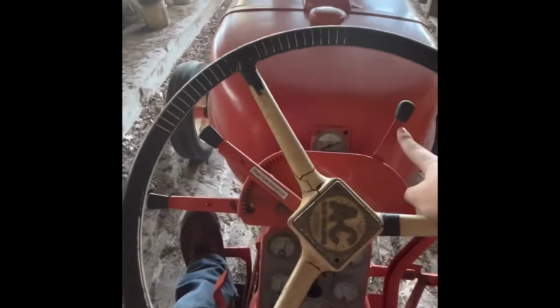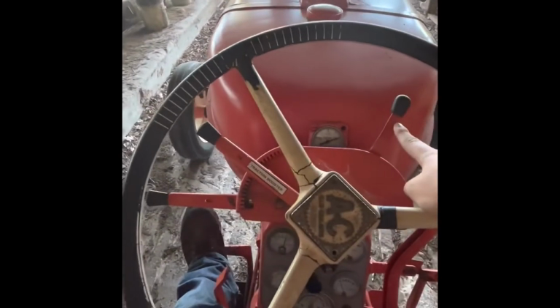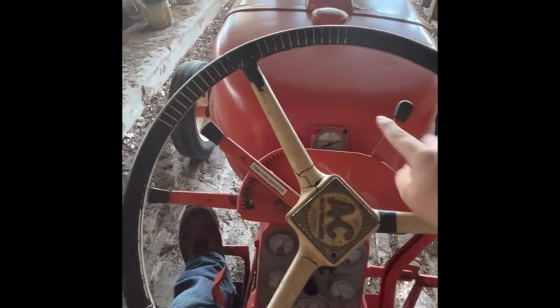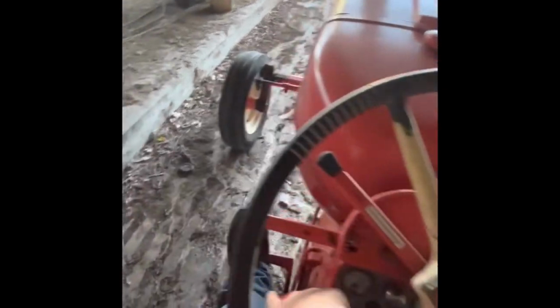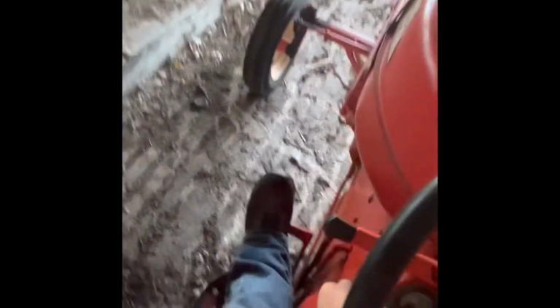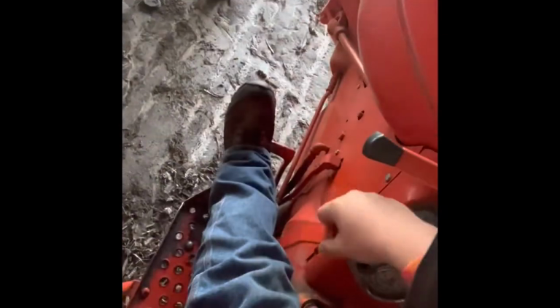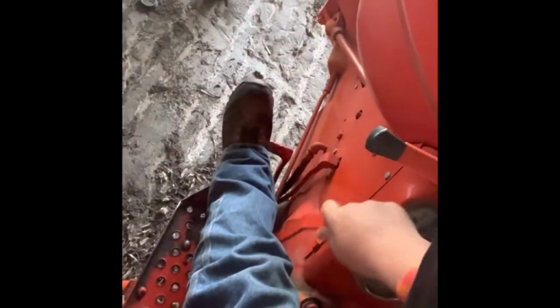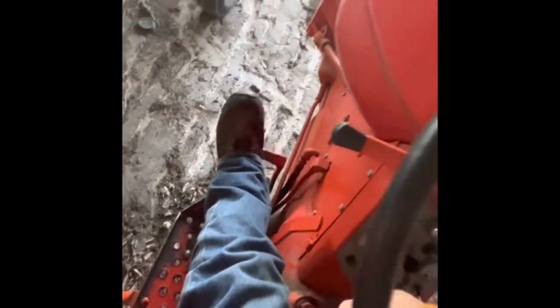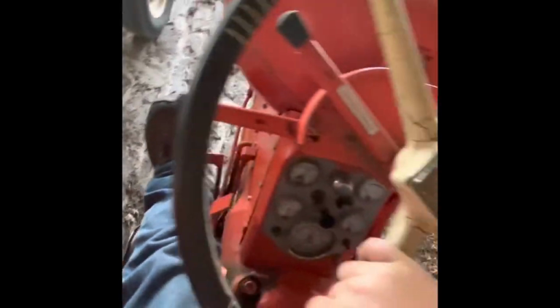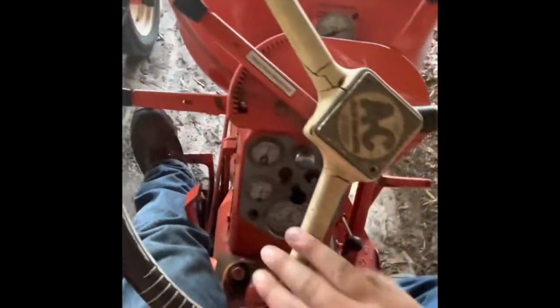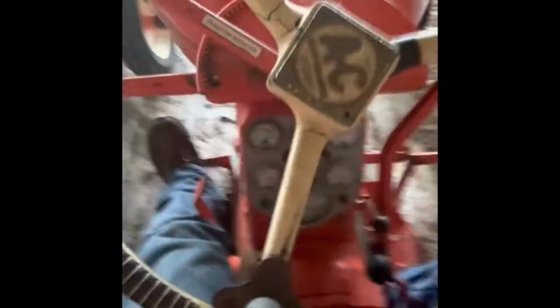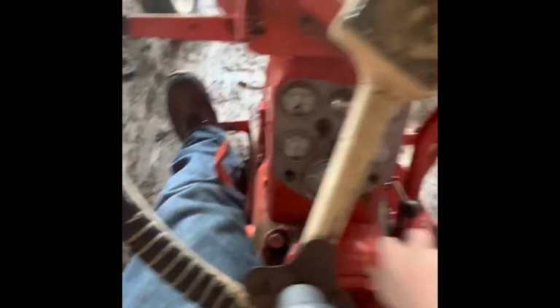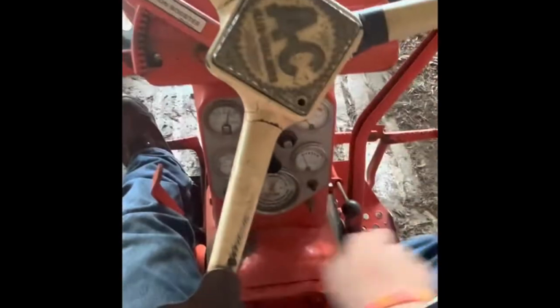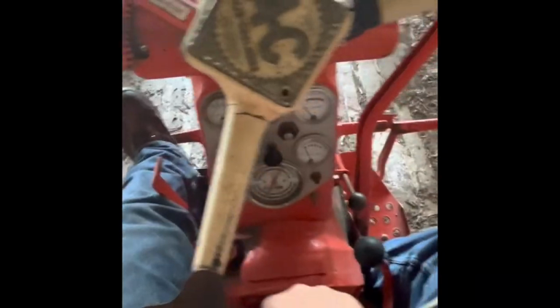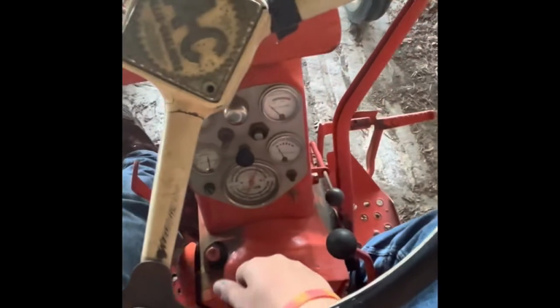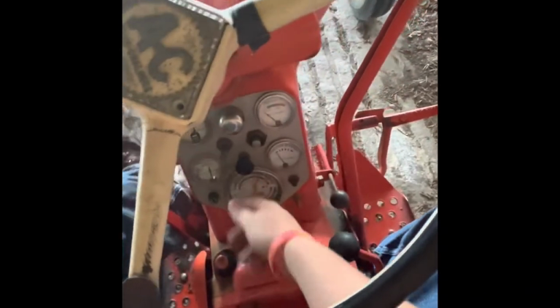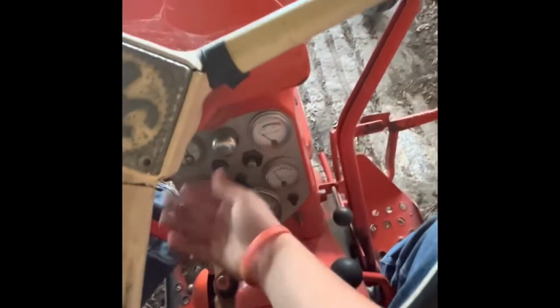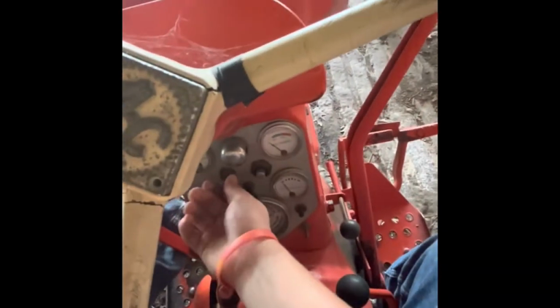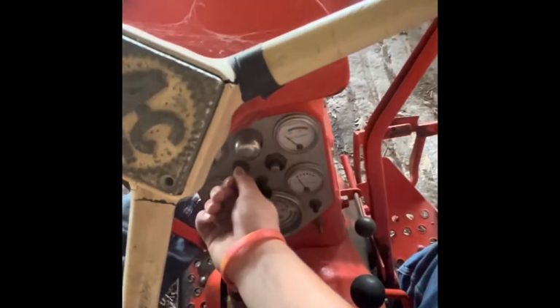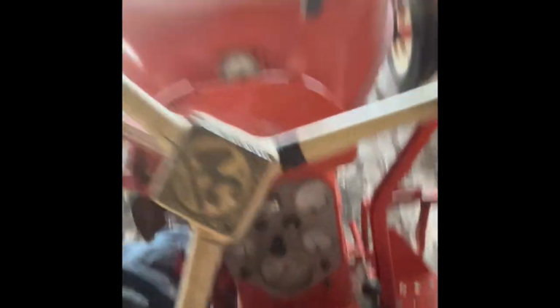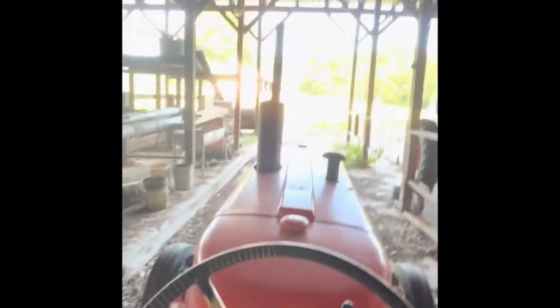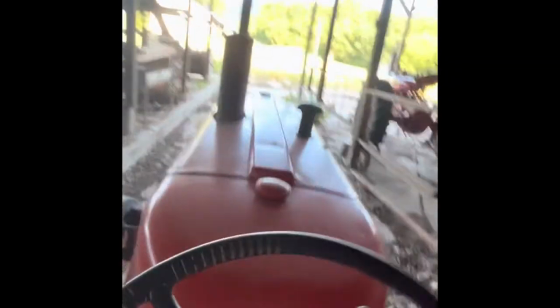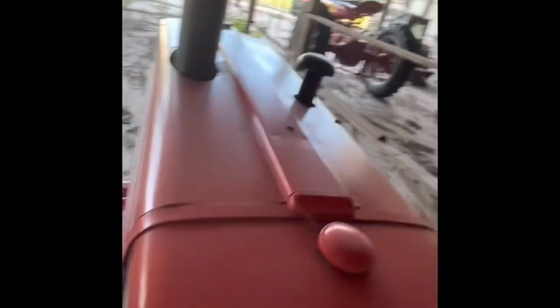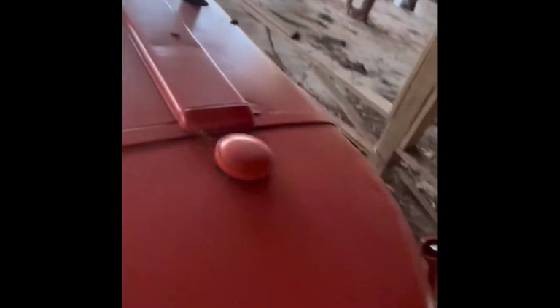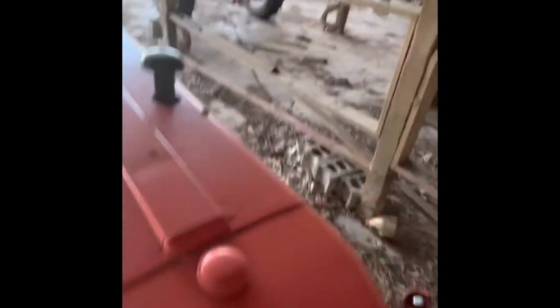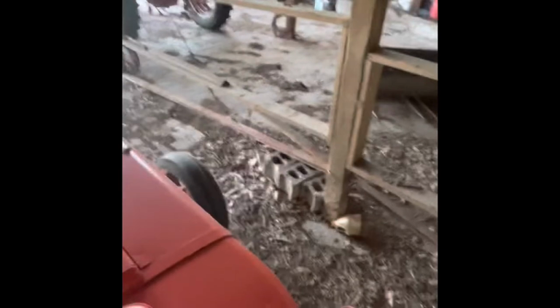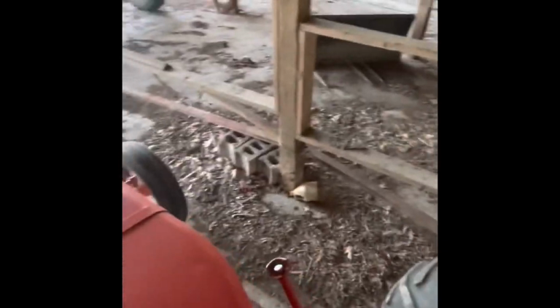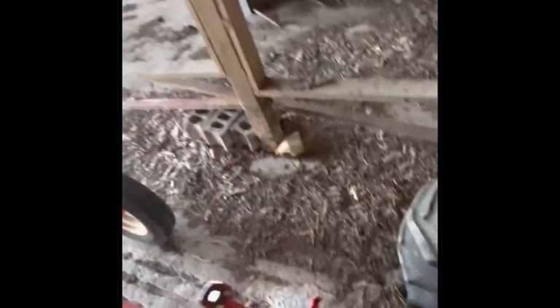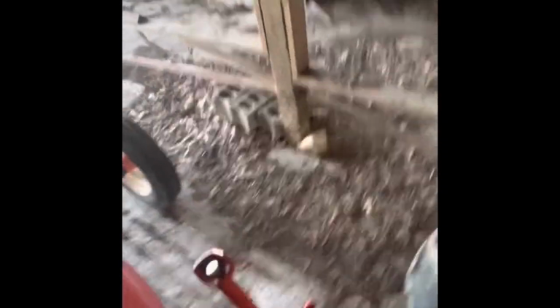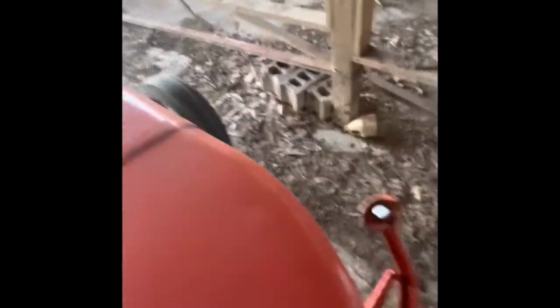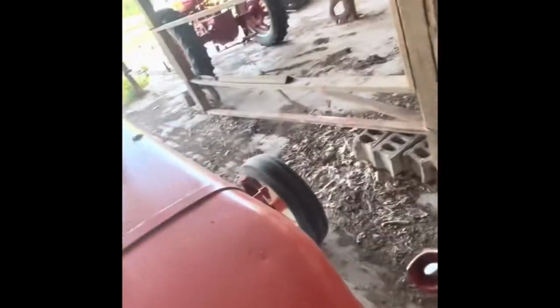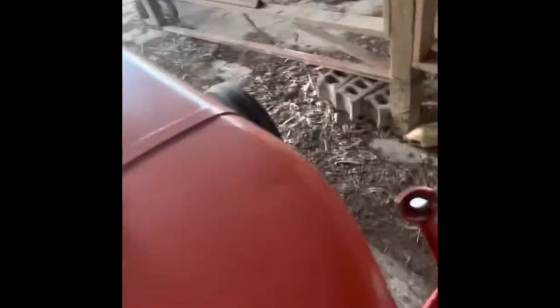Throttle — and here's the PTO, if that matters. That's the Allis-Chalmers D15 Series 2.